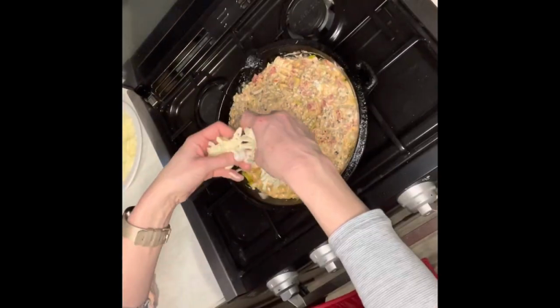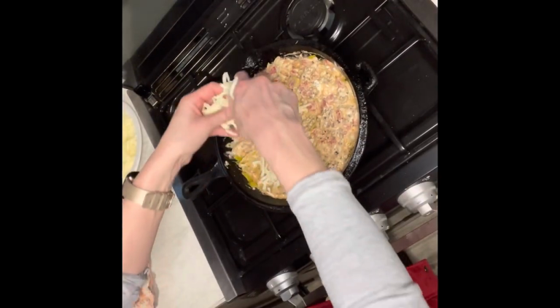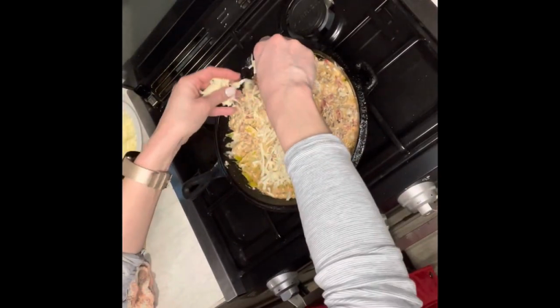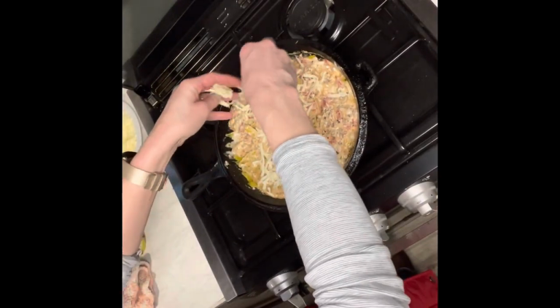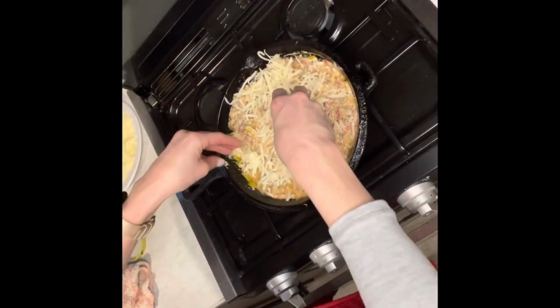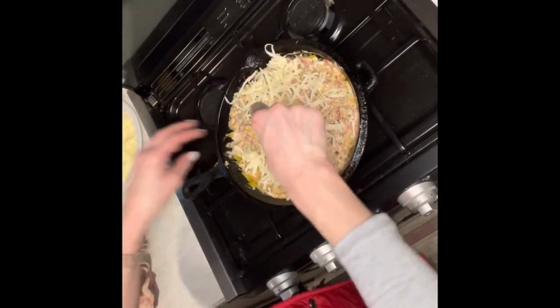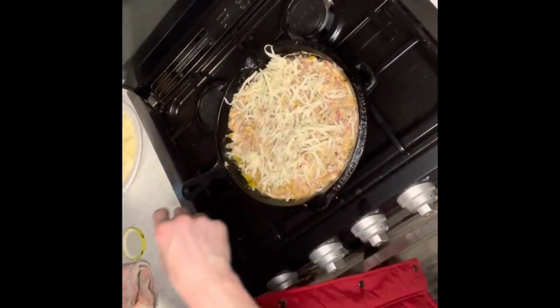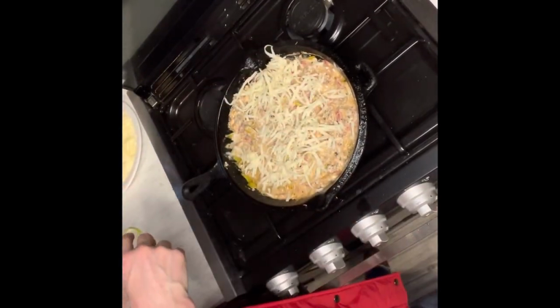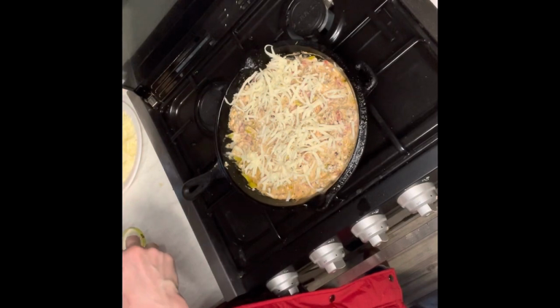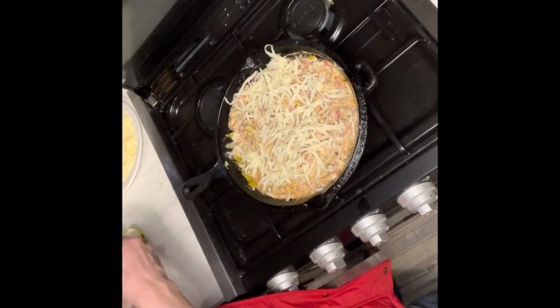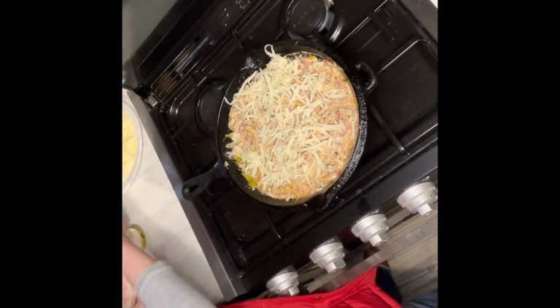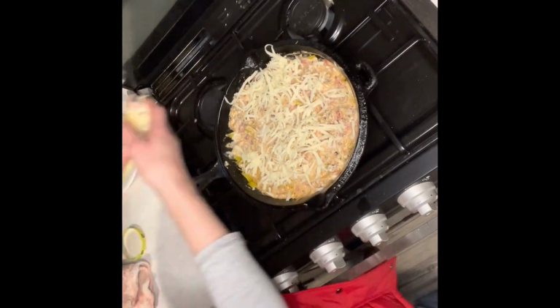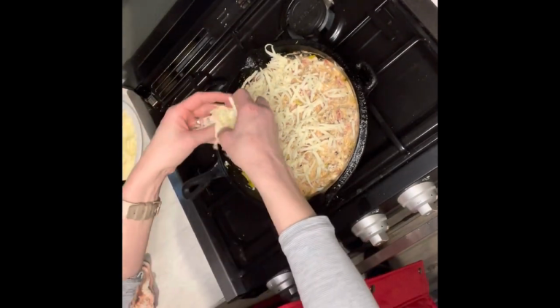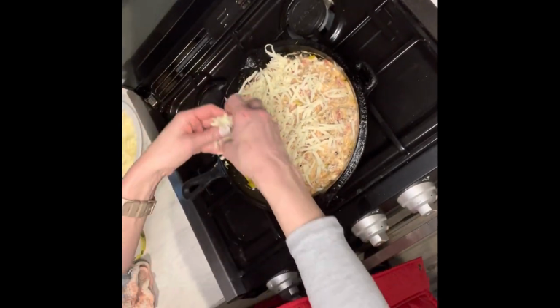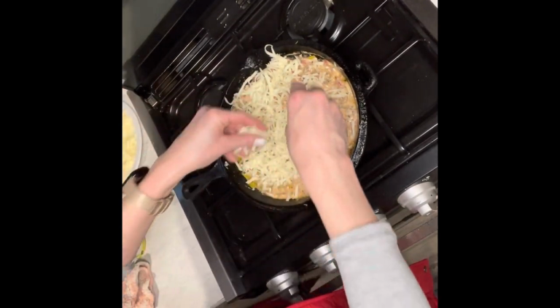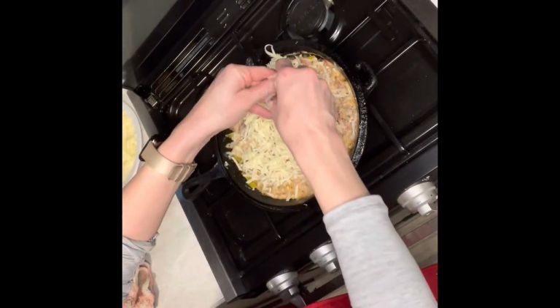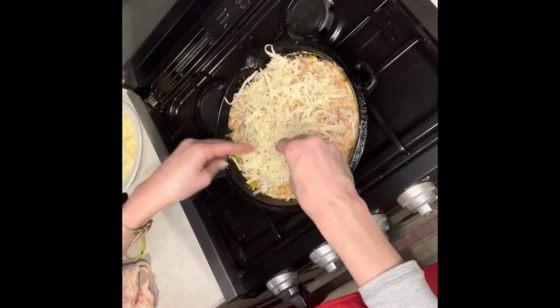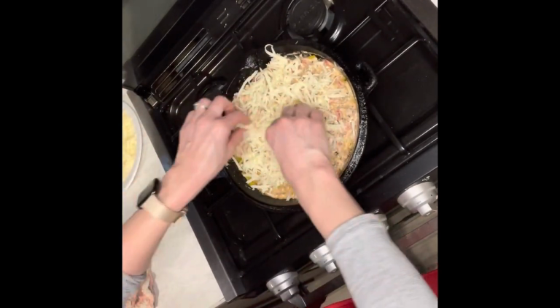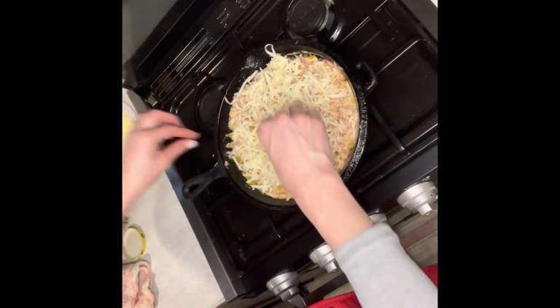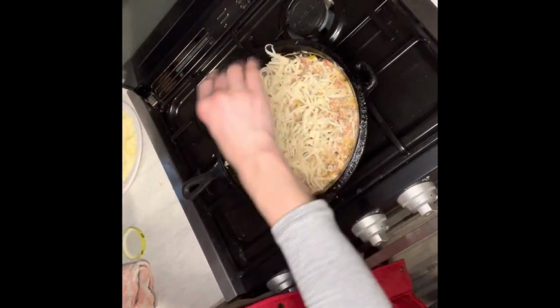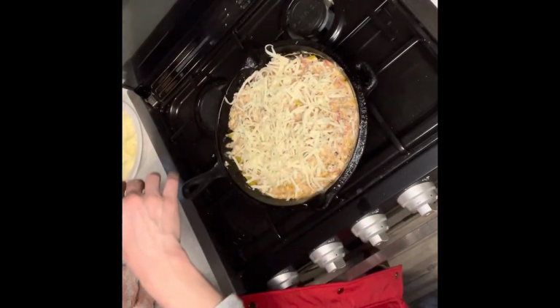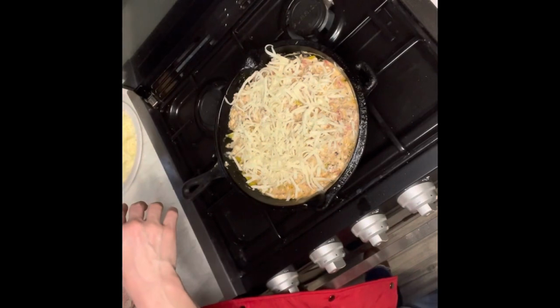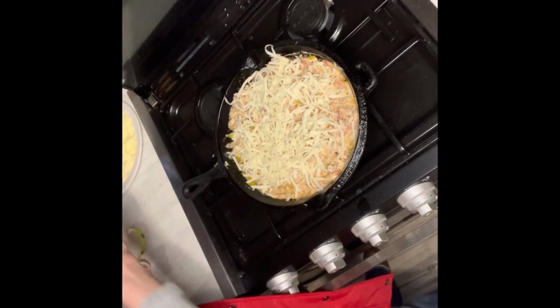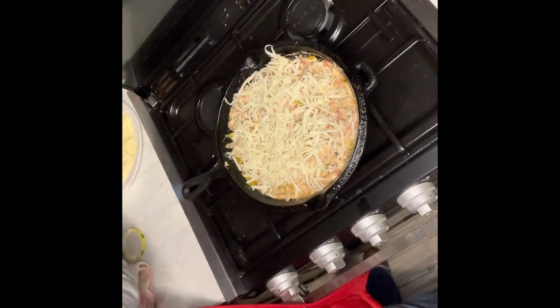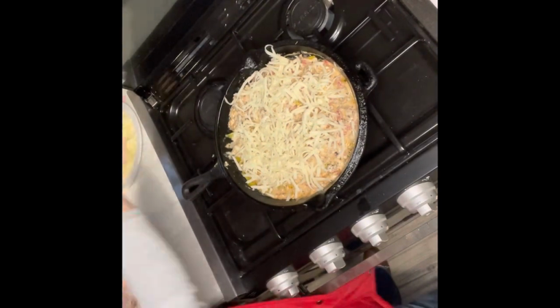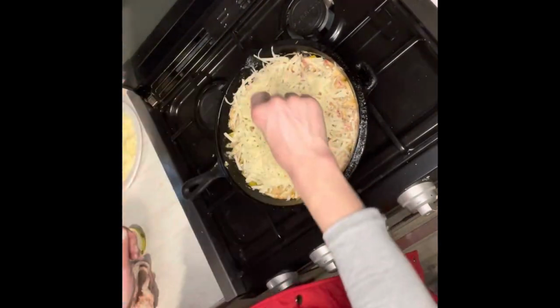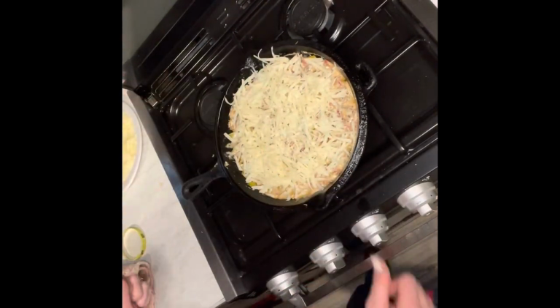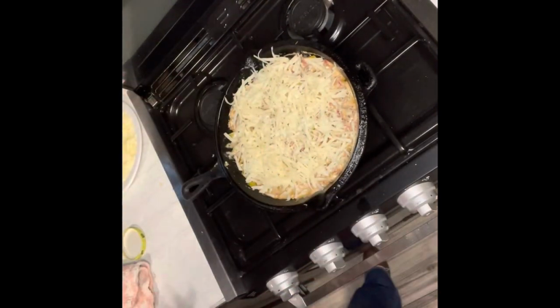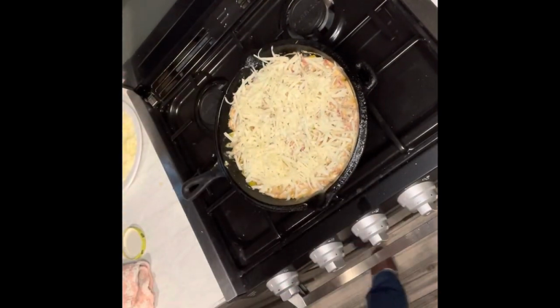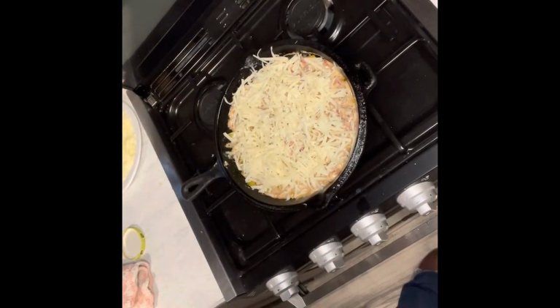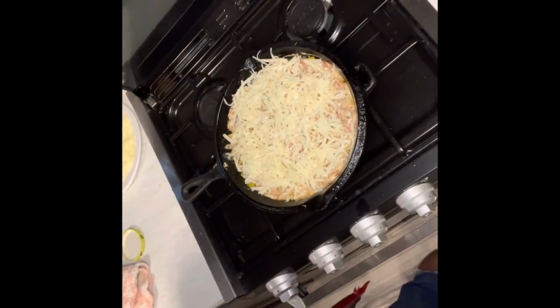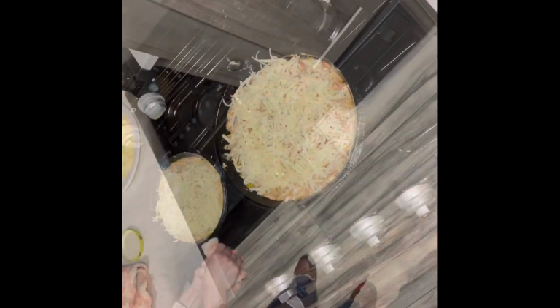Now you're going to add parmesan cheese and mozzarella cheese on top, and then I set my oven to about 400 degrees and let it bake for 25 to 30 minutes until the top is golden brown.